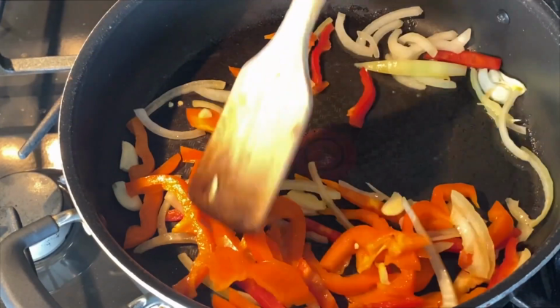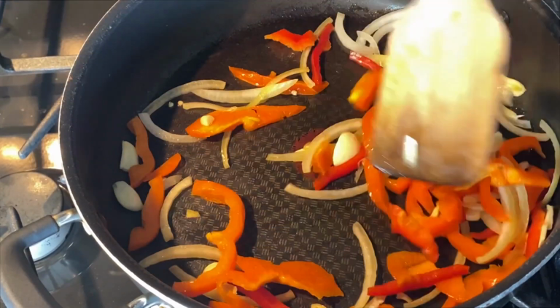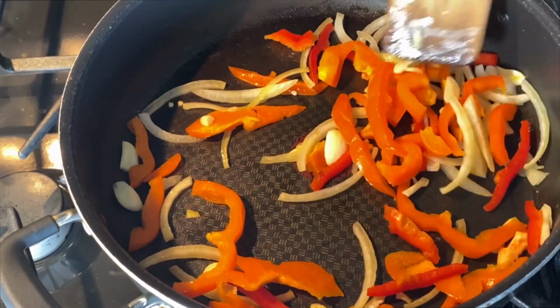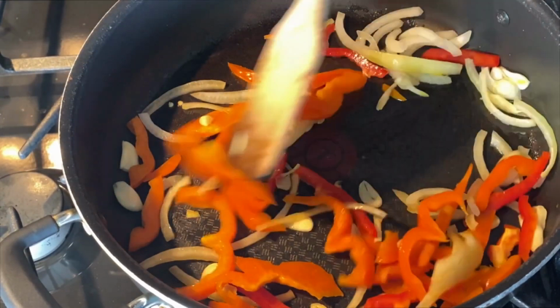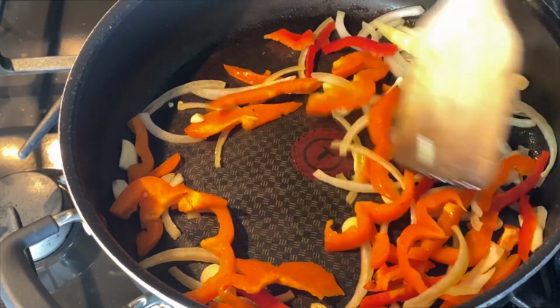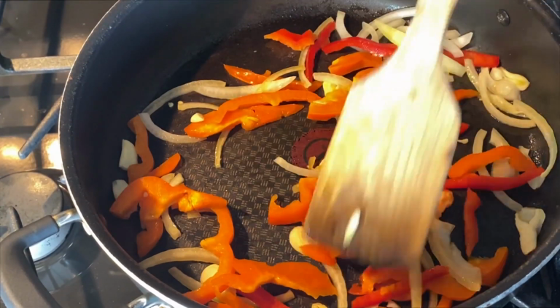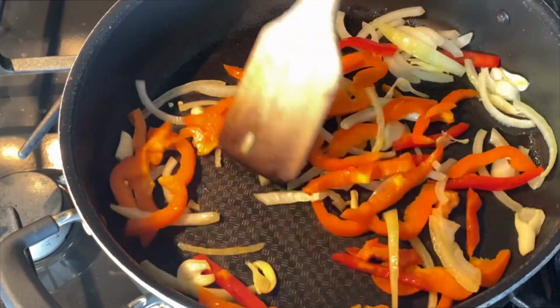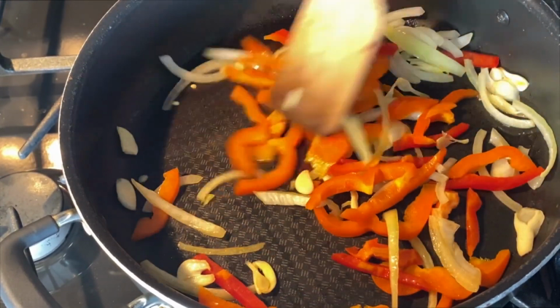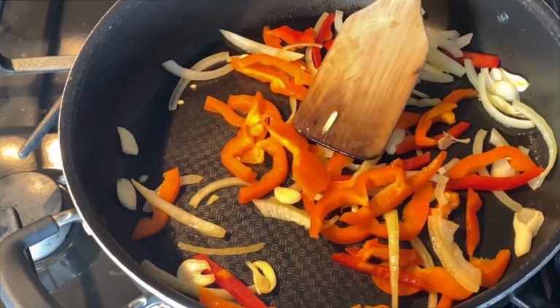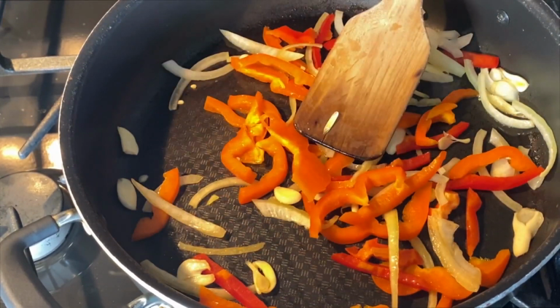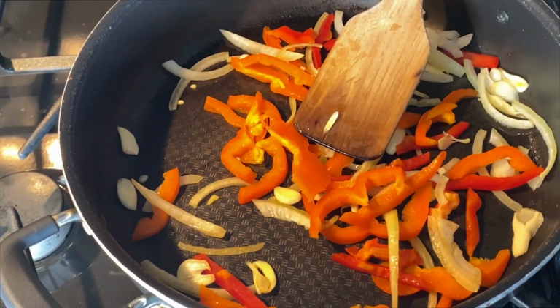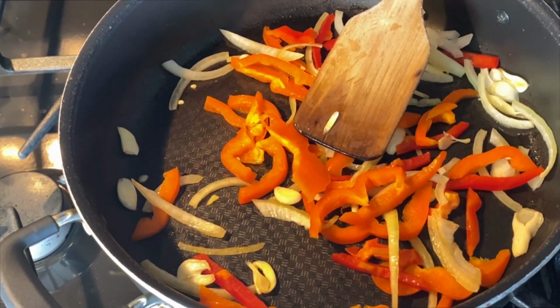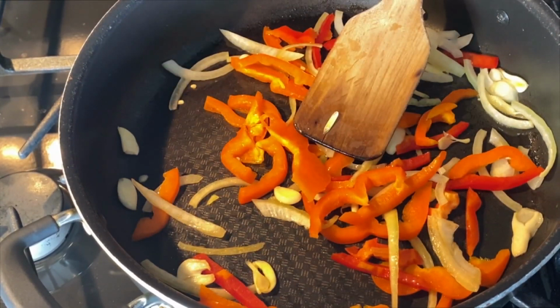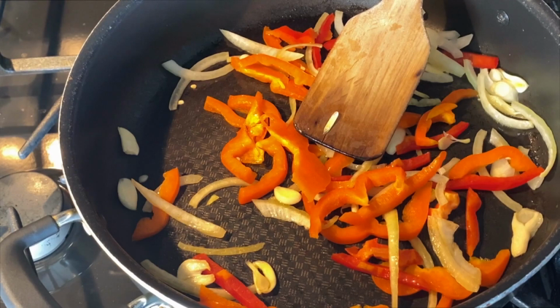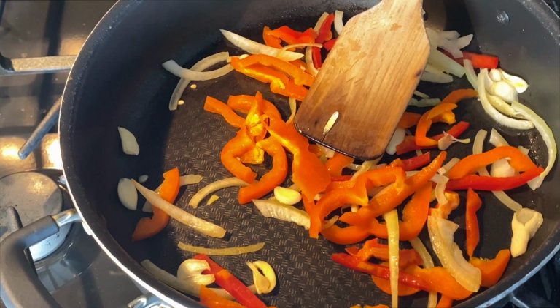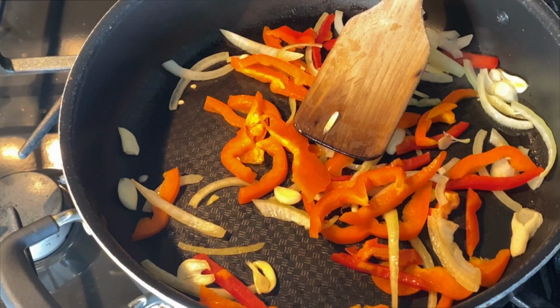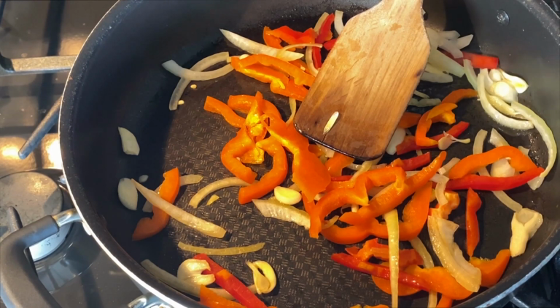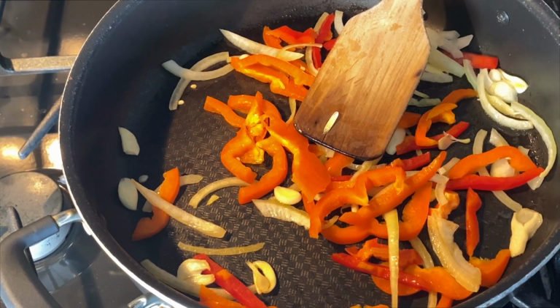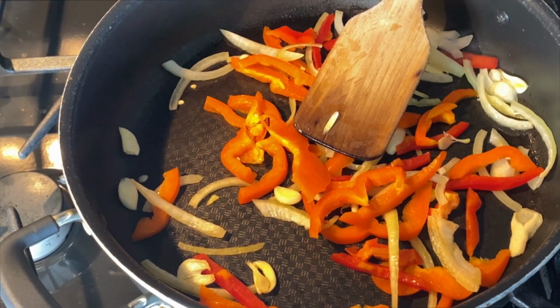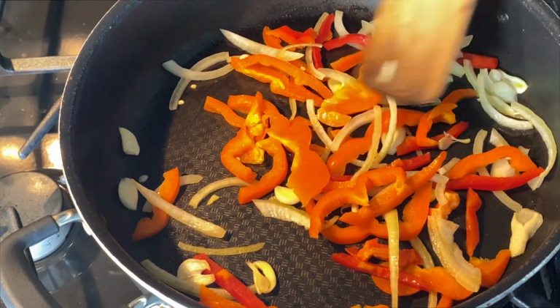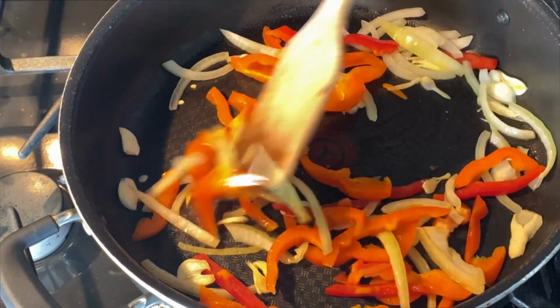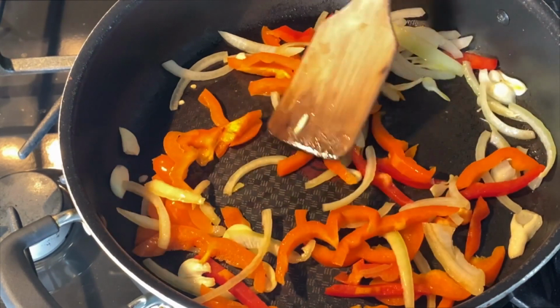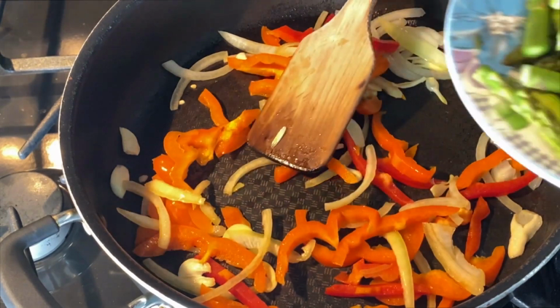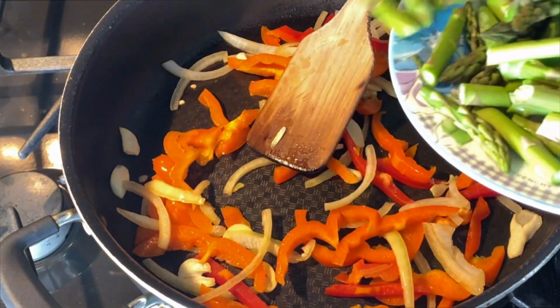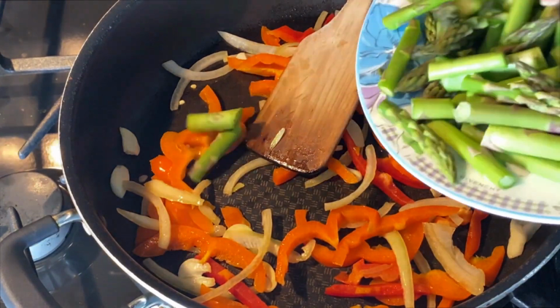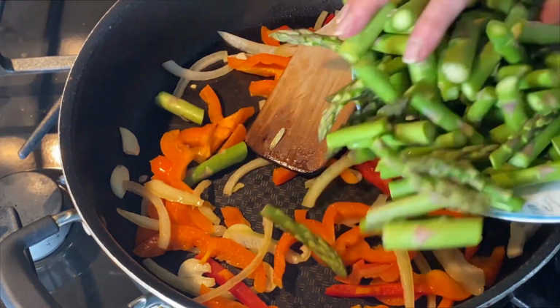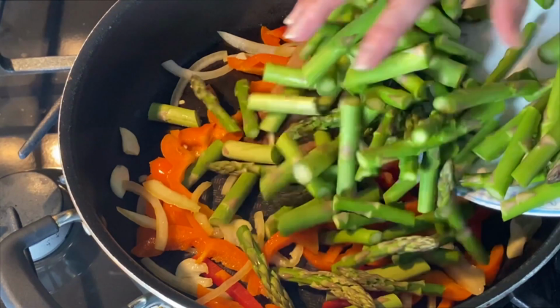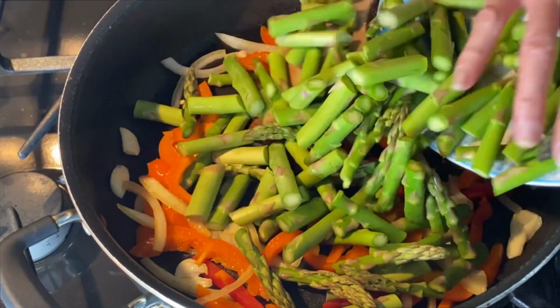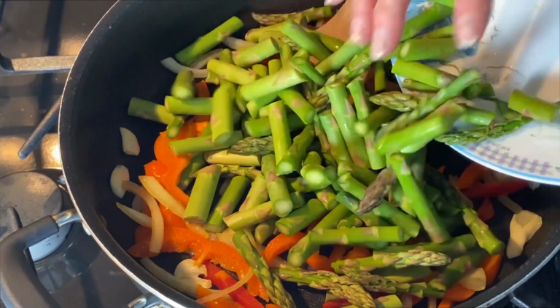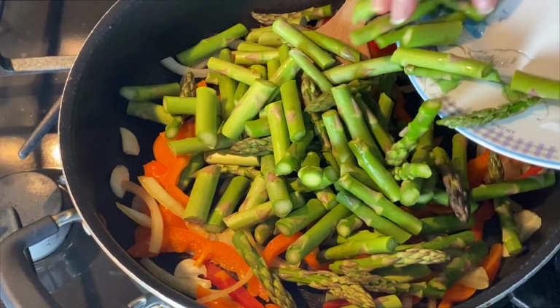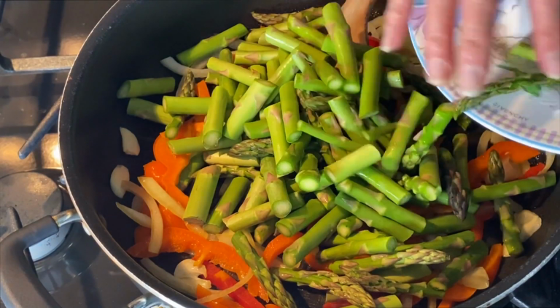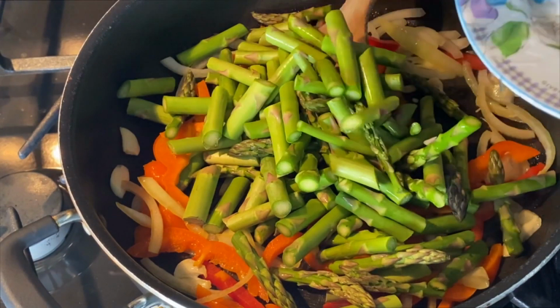Give them a little stir and let them cook down for a little bit, and then you can add in your asparagus. You'll want to let all your vegetables cook down for another two to three minutes.